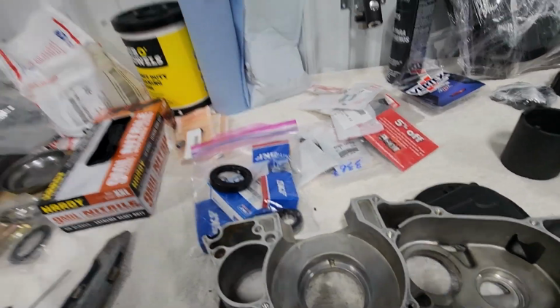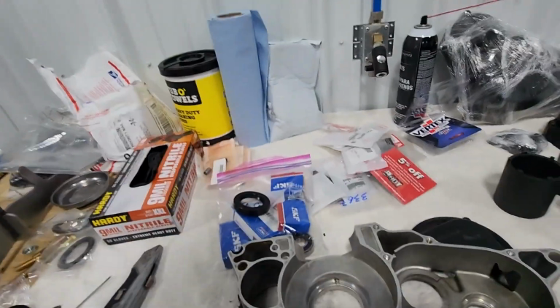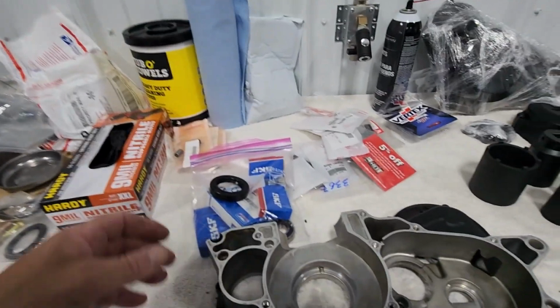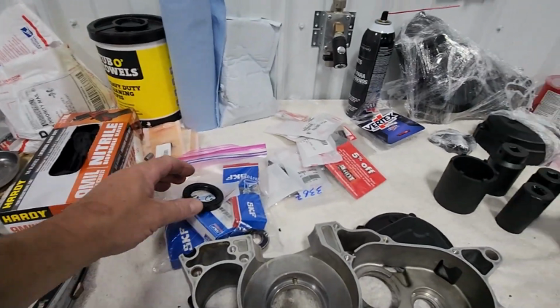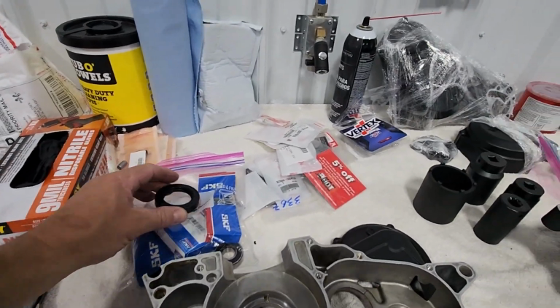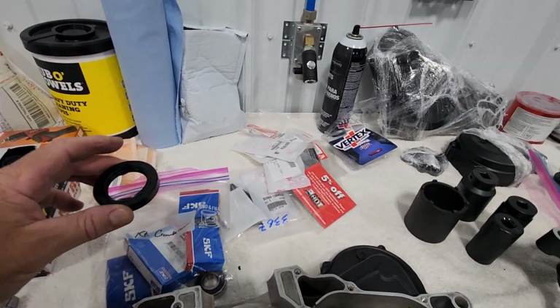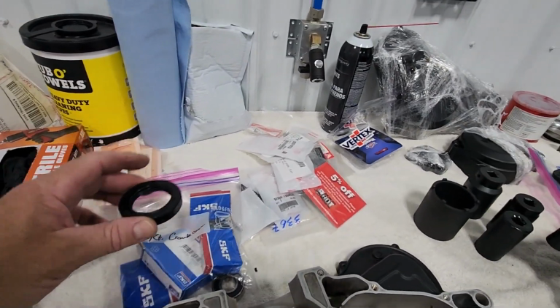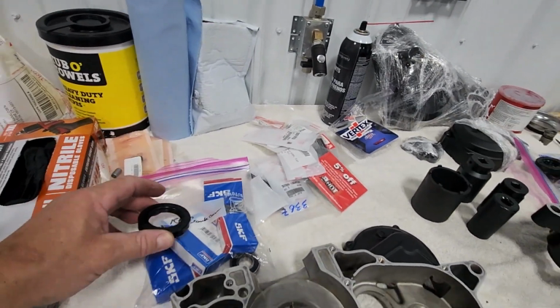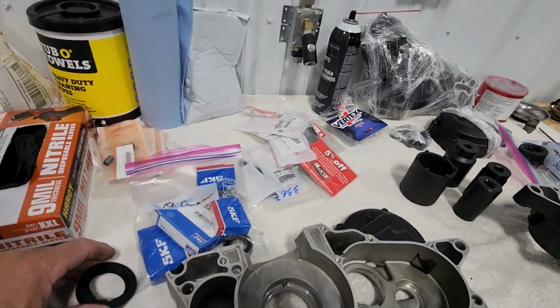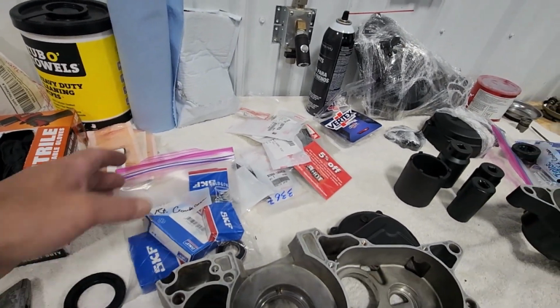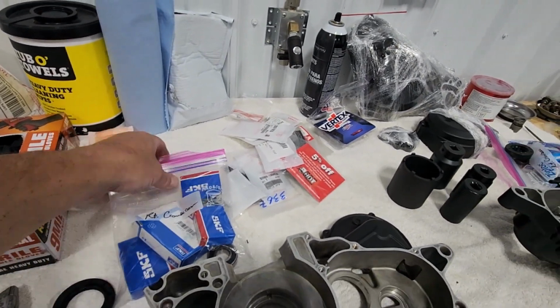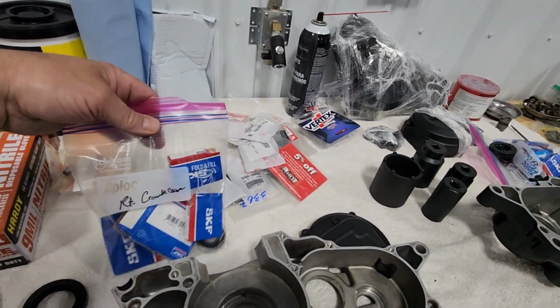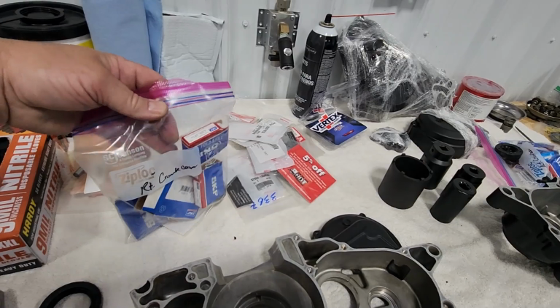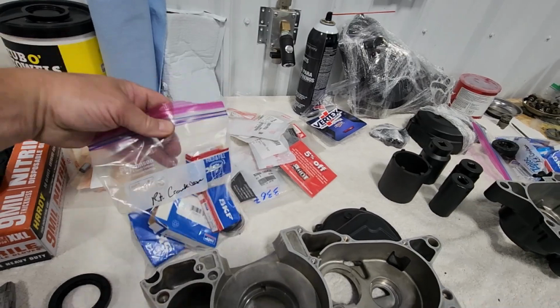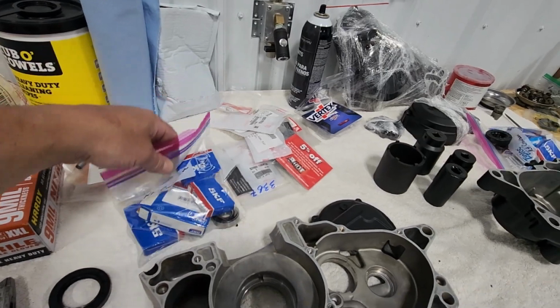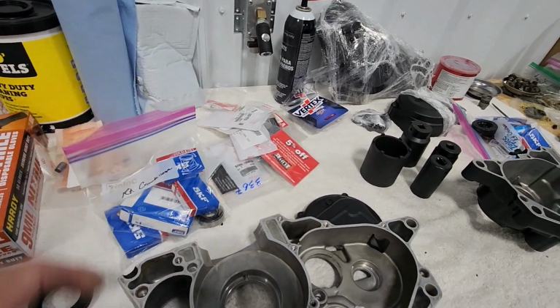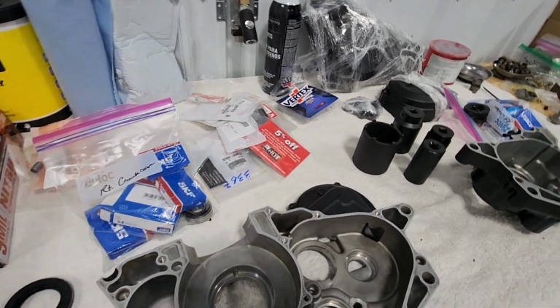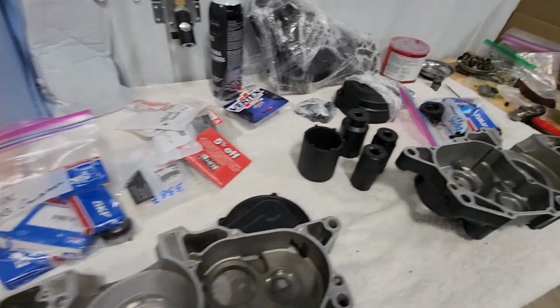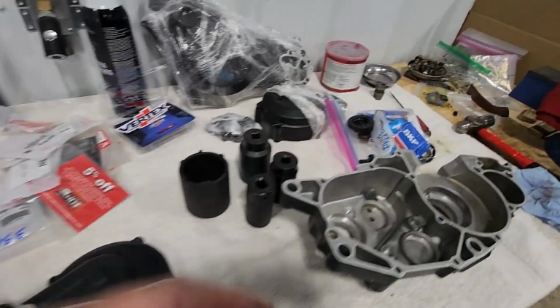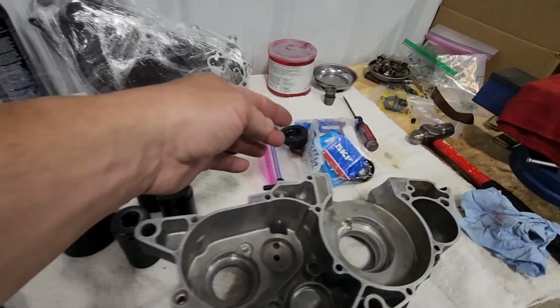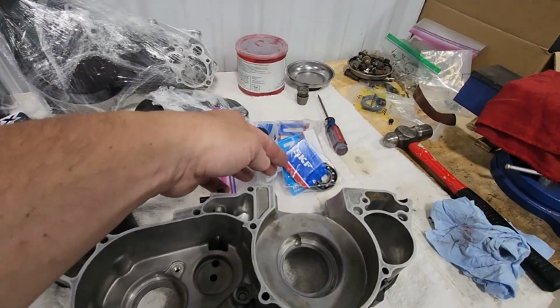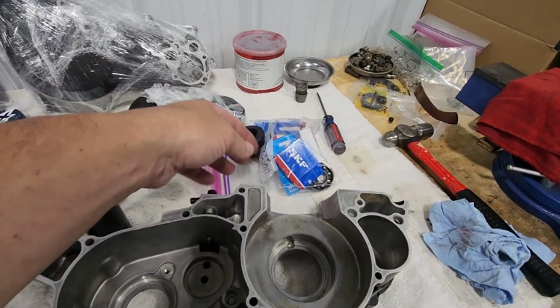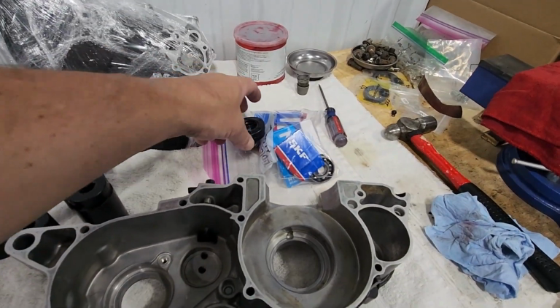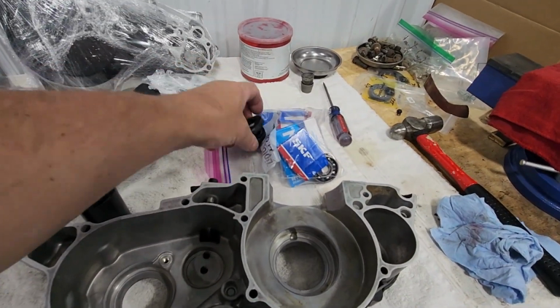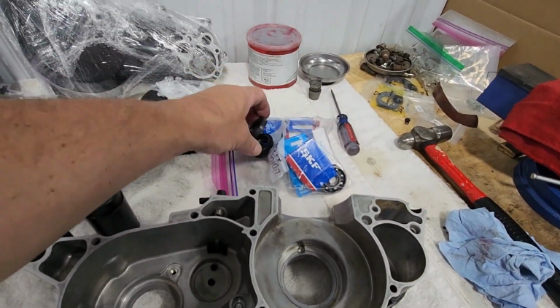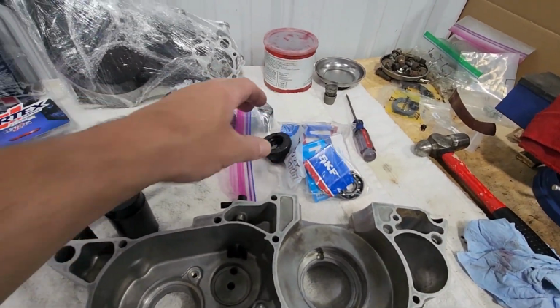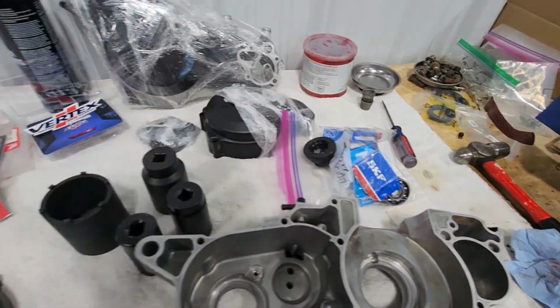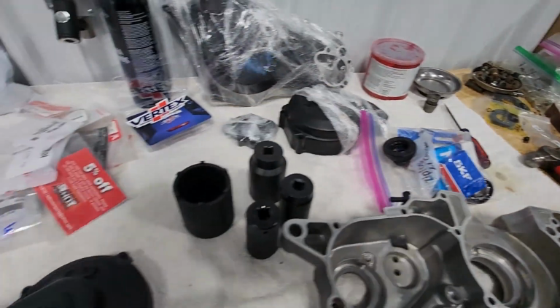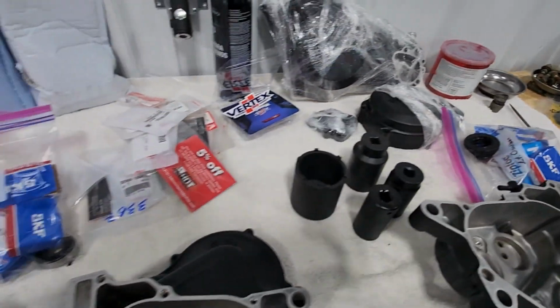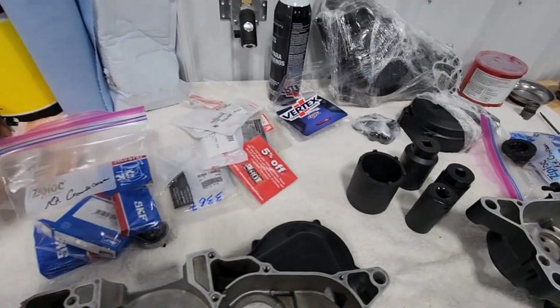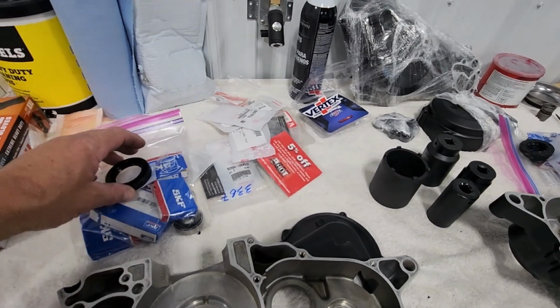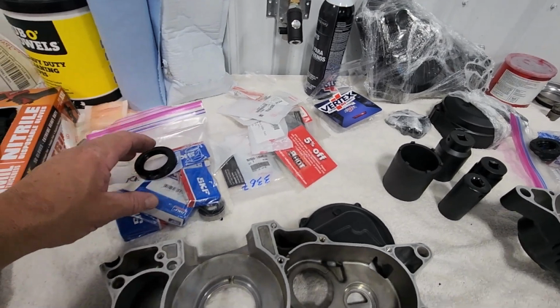I've got bearings for the right crankcase half, bearings for the left, seals for the left, and a seal for the right.